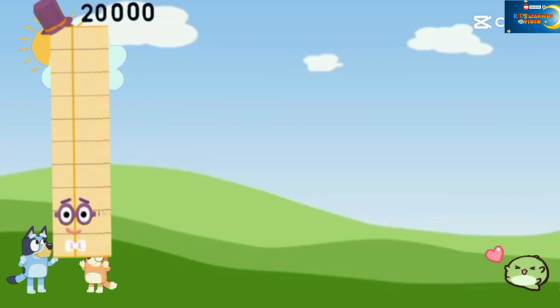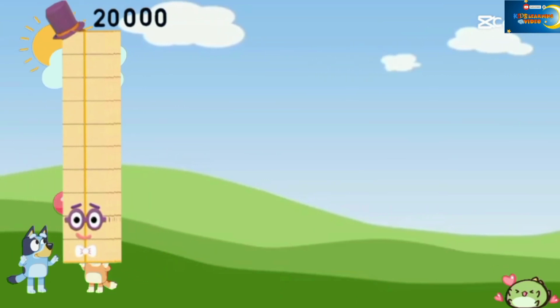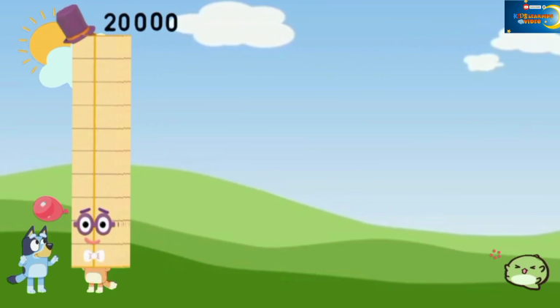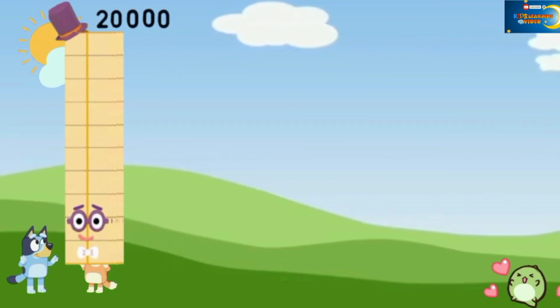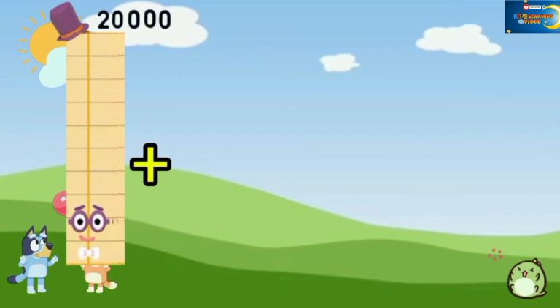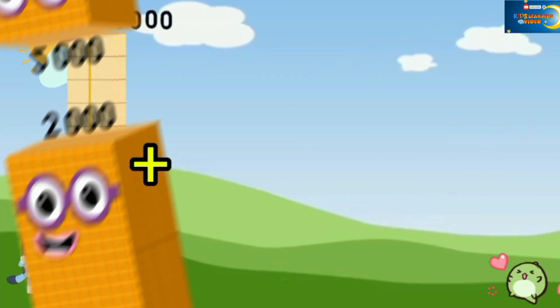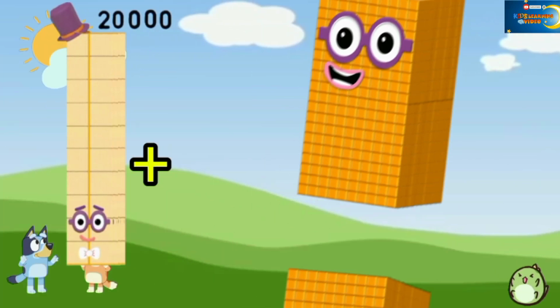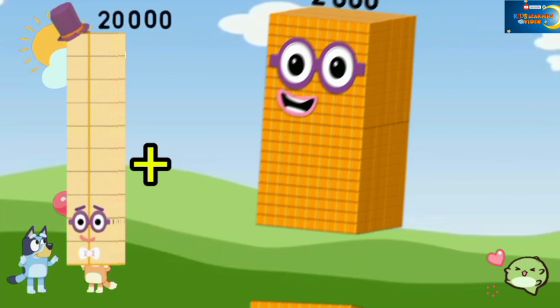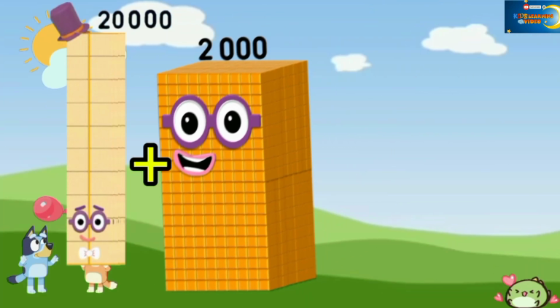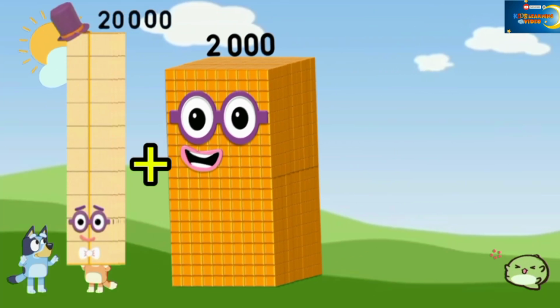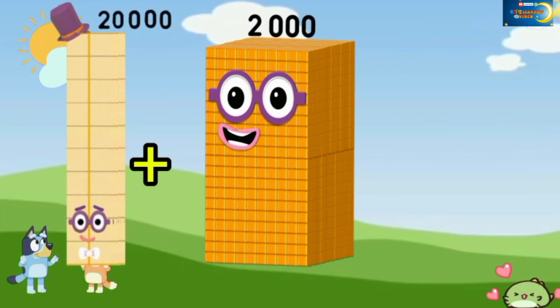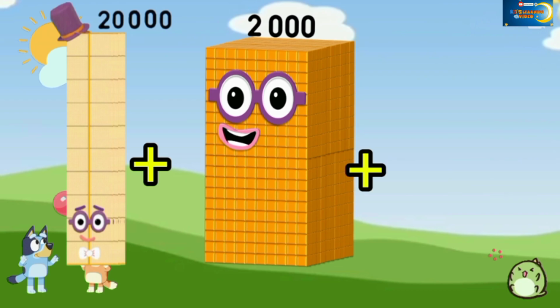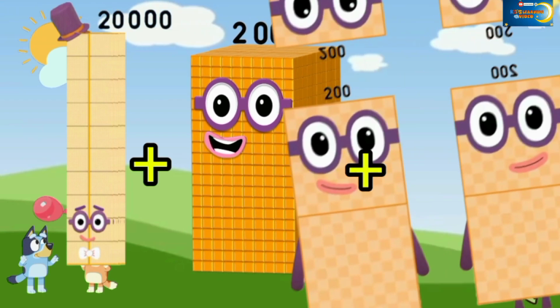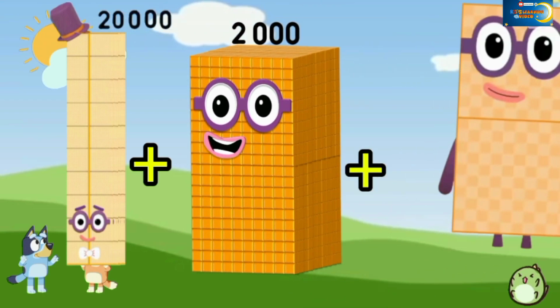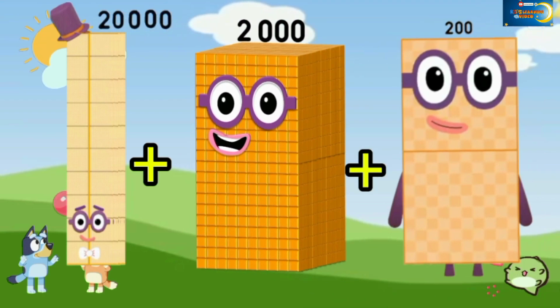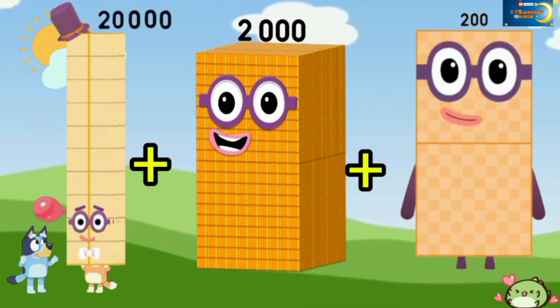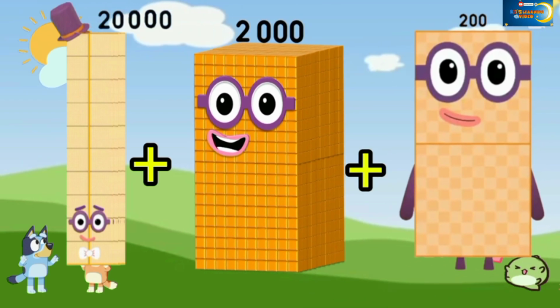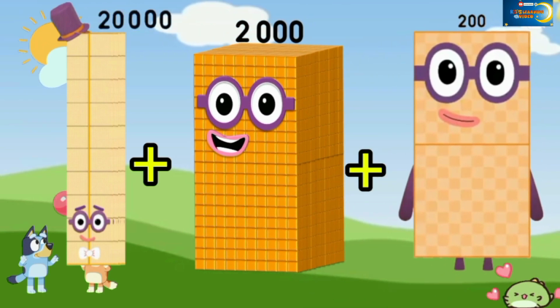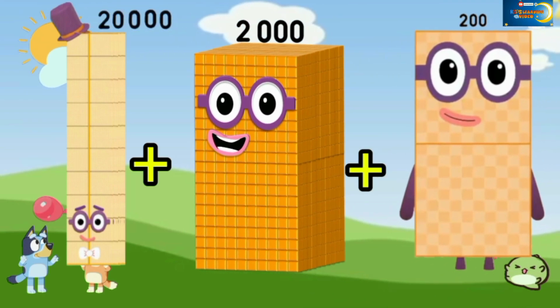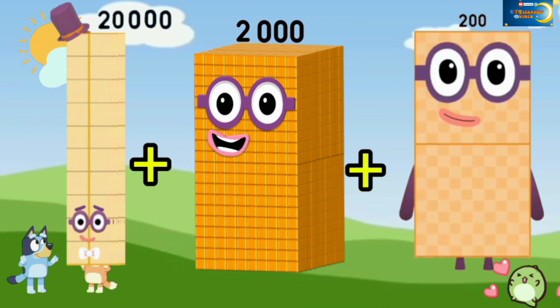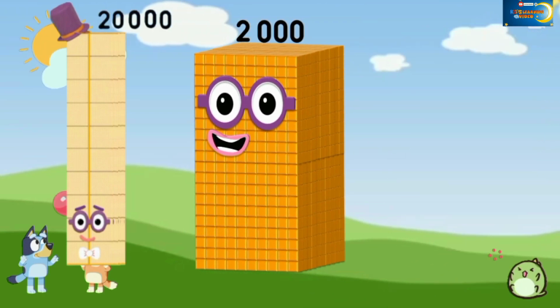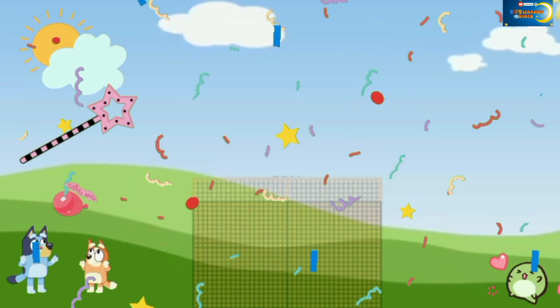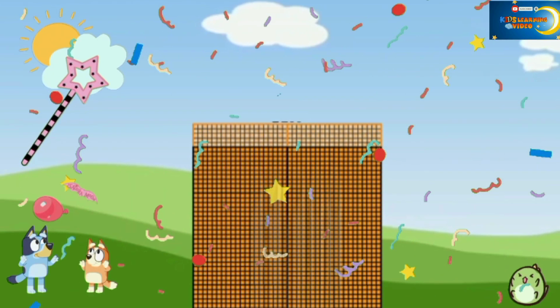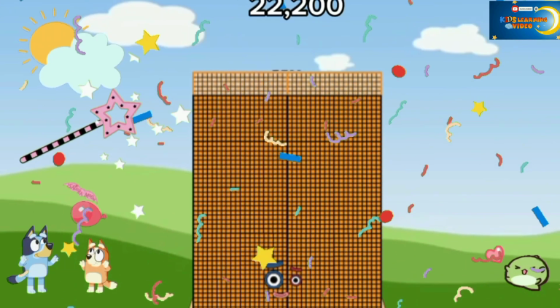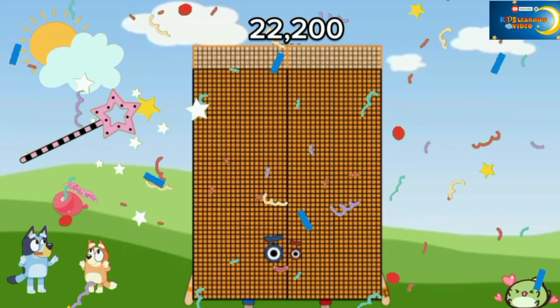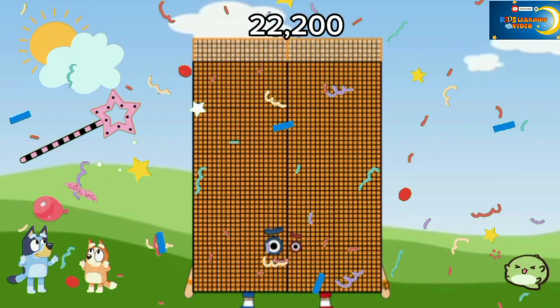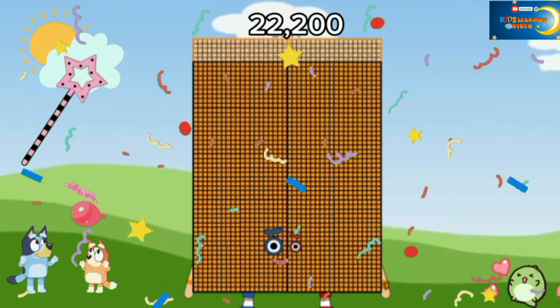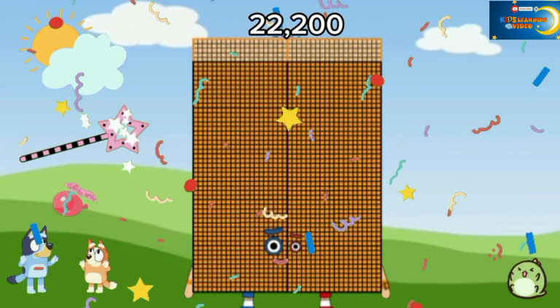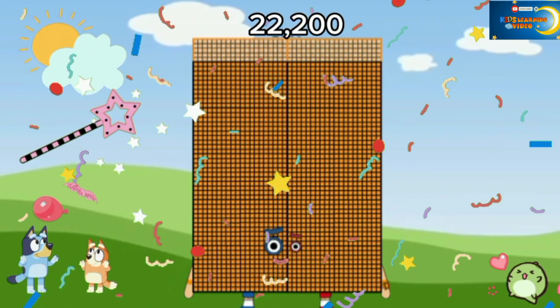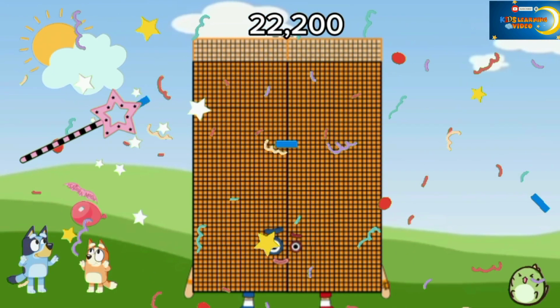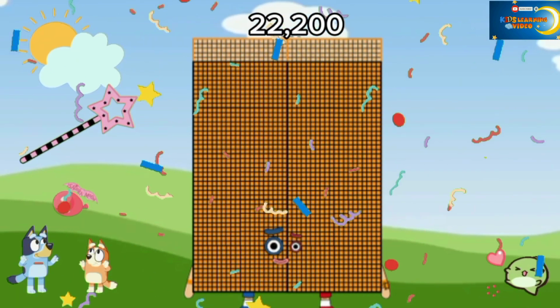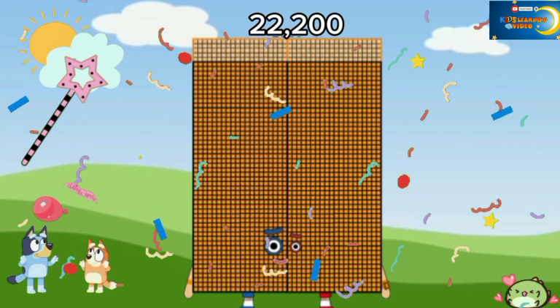20,000 plus 2,000 plus 200 is equal to 22,200.